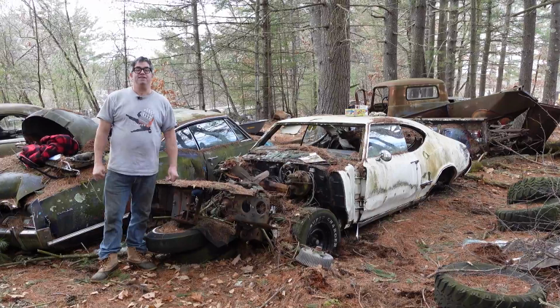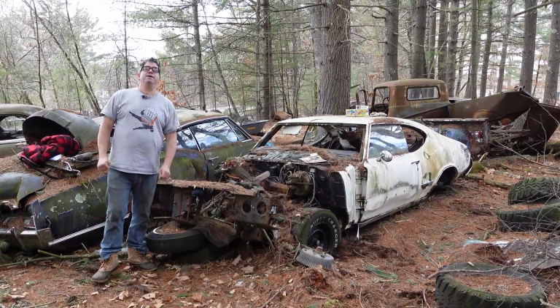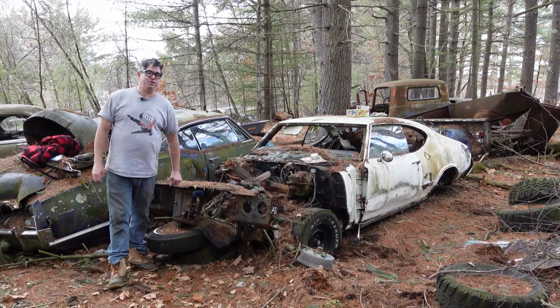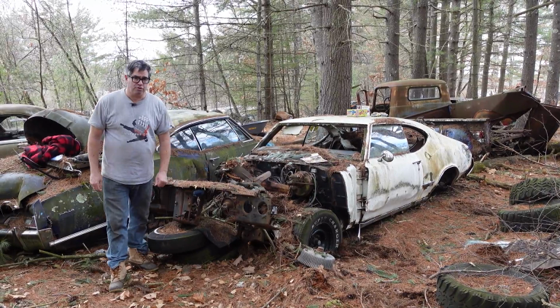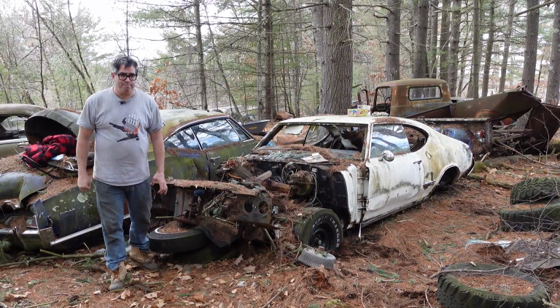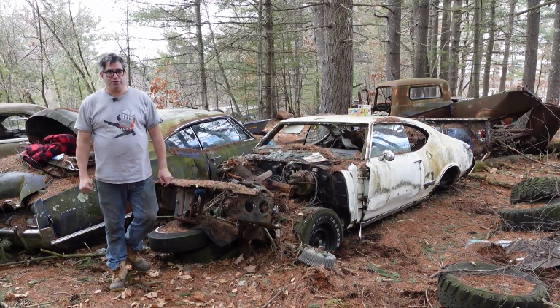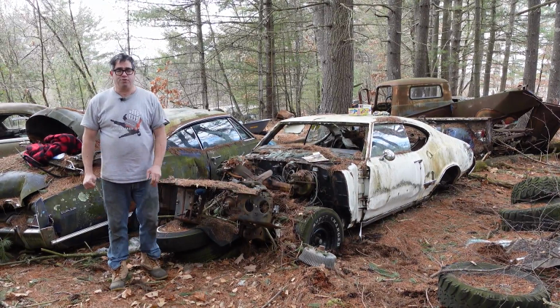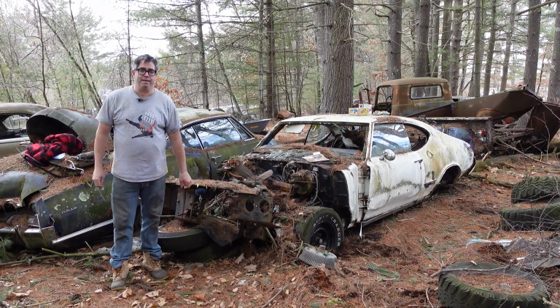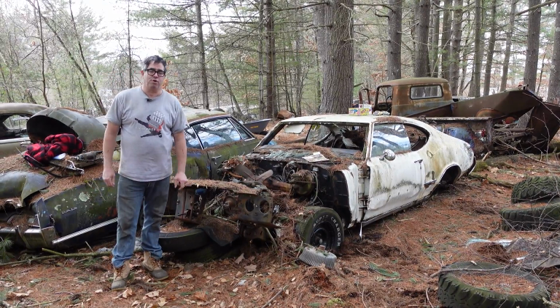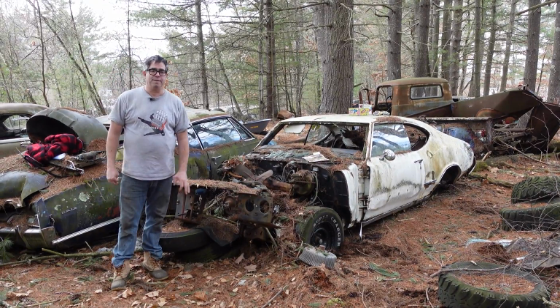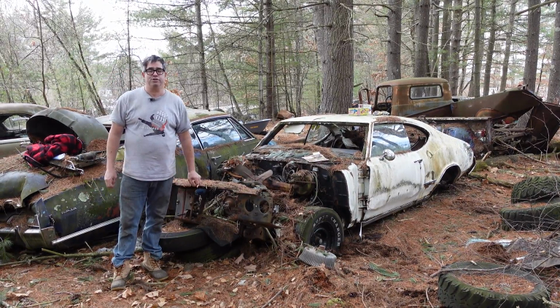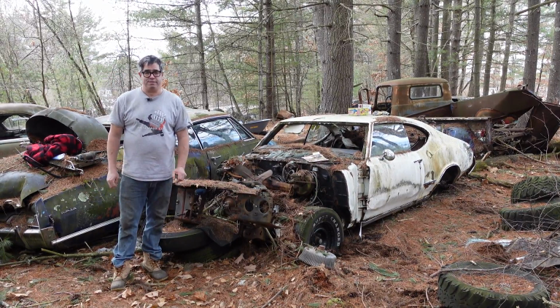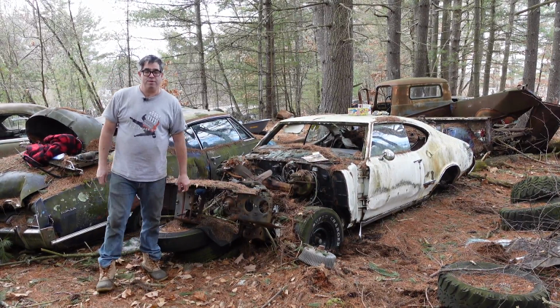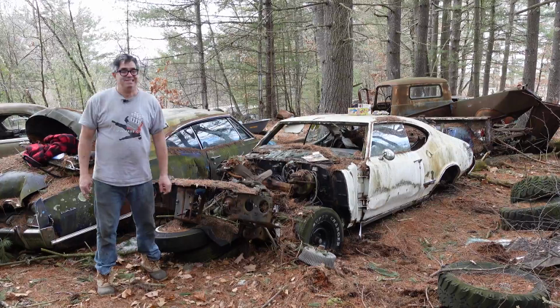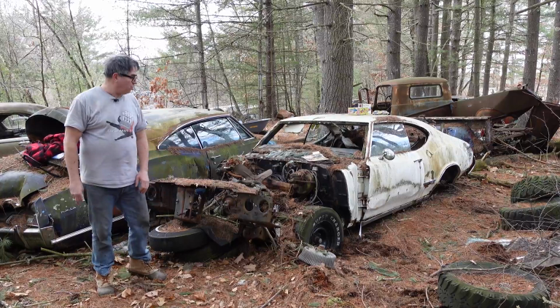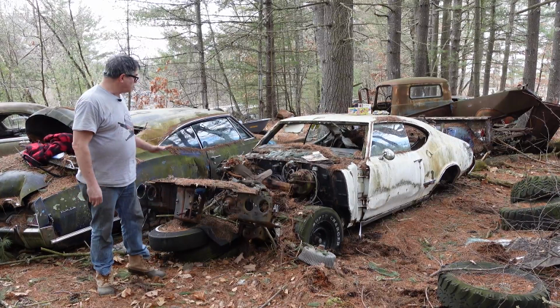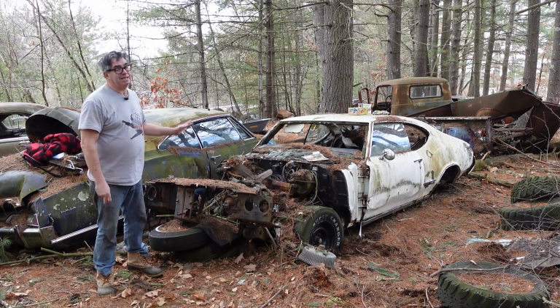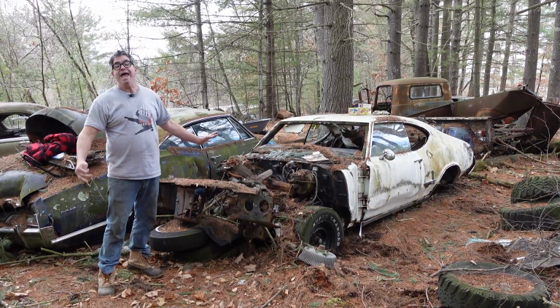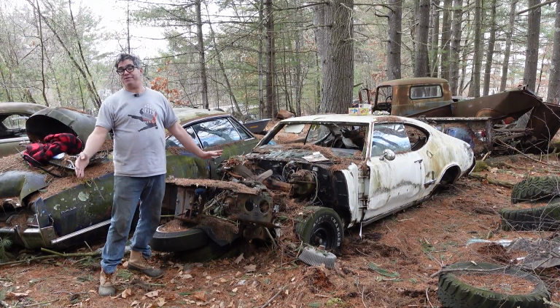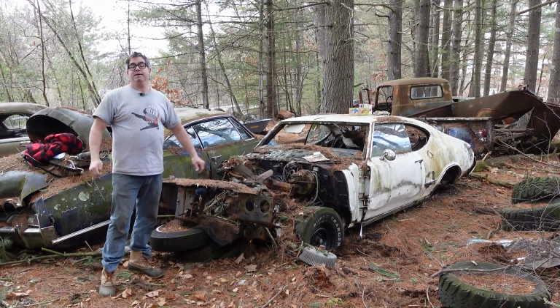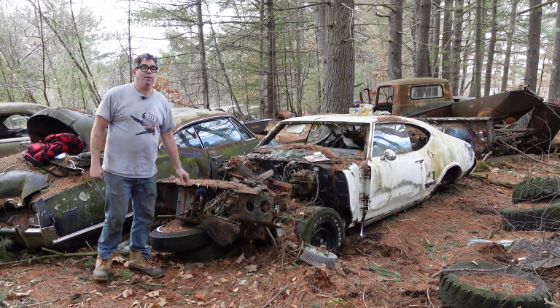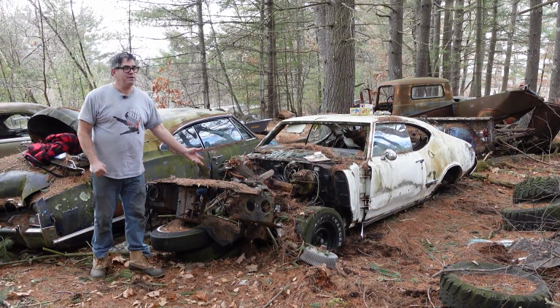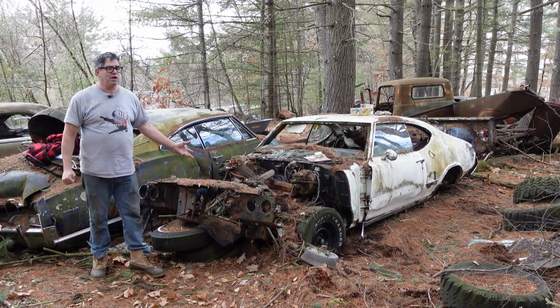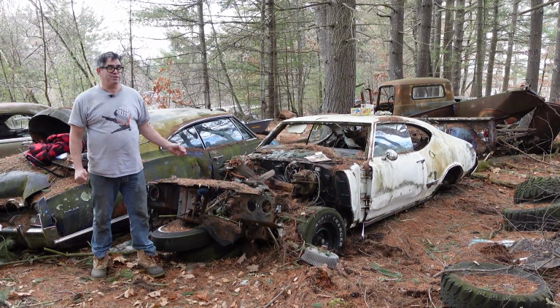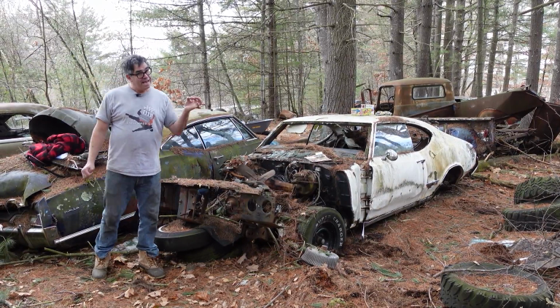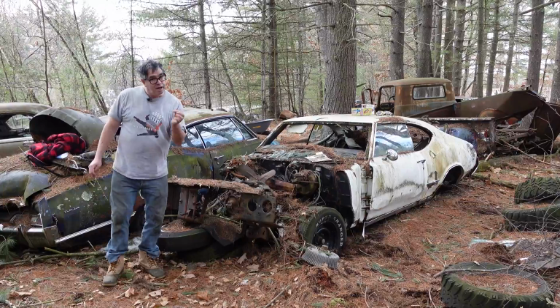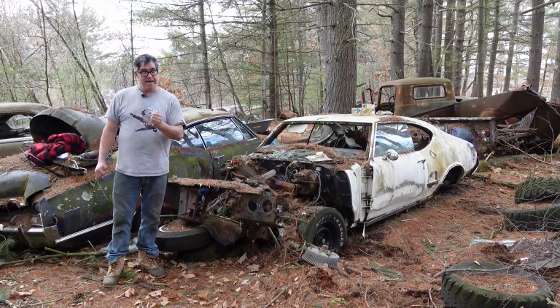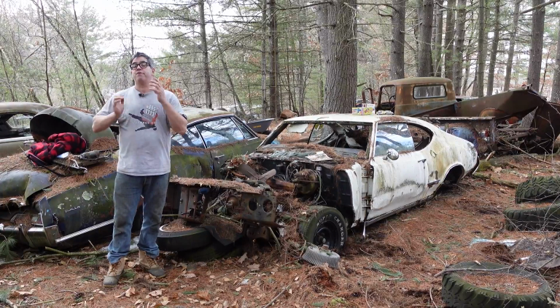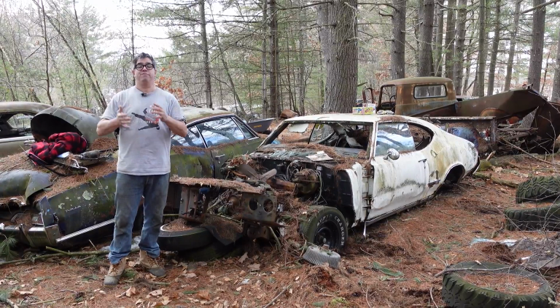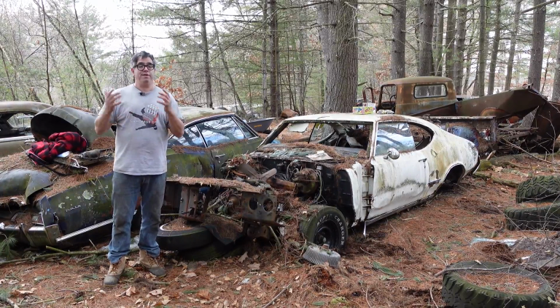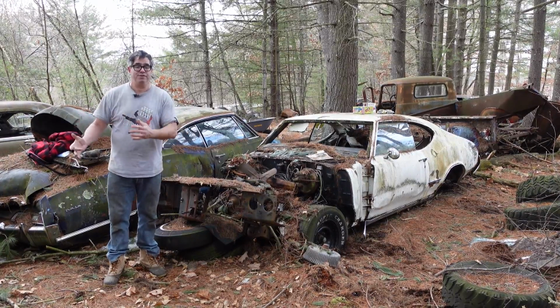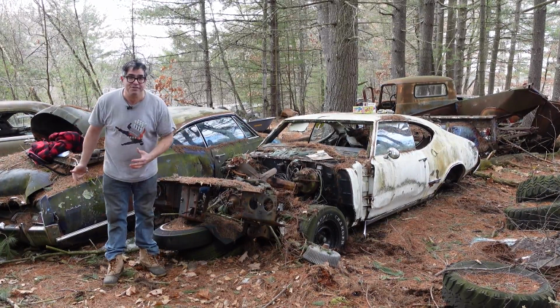Hey, Steven Yon here doing the Junkyard Crawl at Bernardston Auto Wrecking in Bernardston, Massachusetts with a 1971 Olds Cutlass S. A few weeks ago we did a 68 Cutlass S, the first year for the Cutlass S.